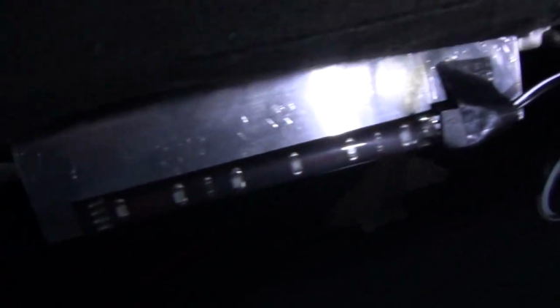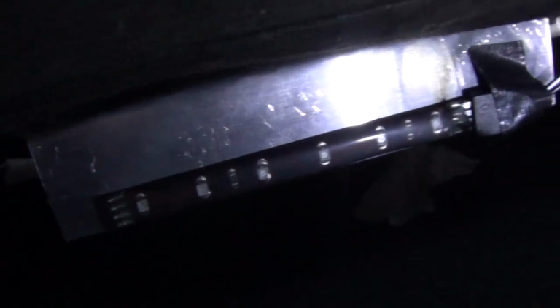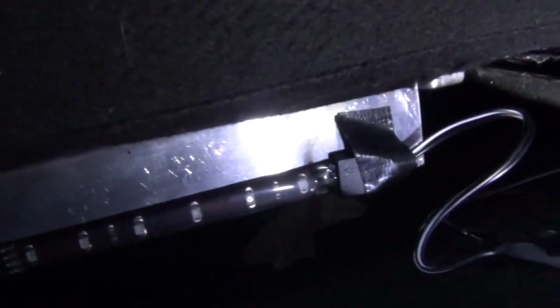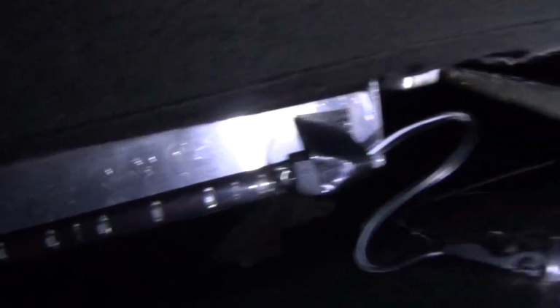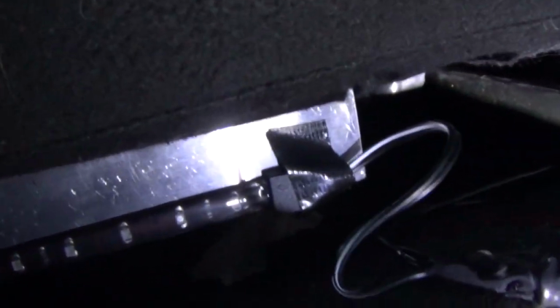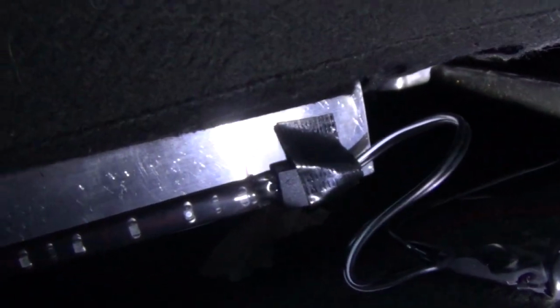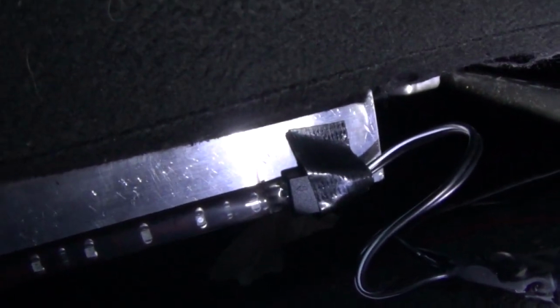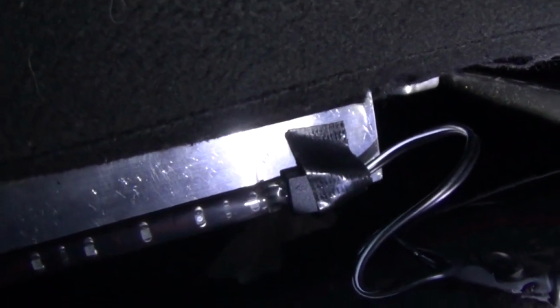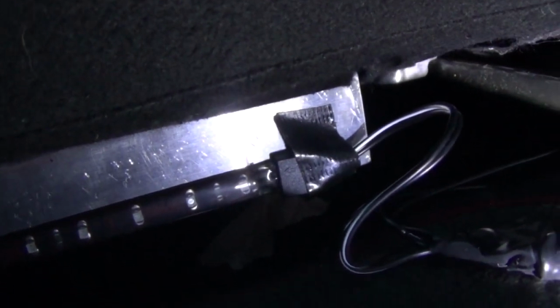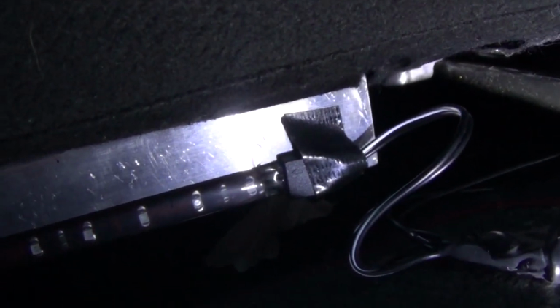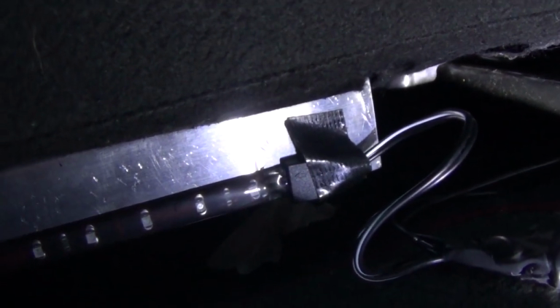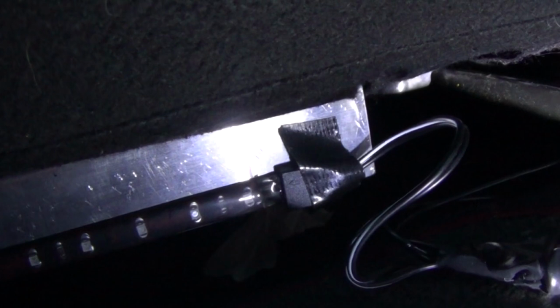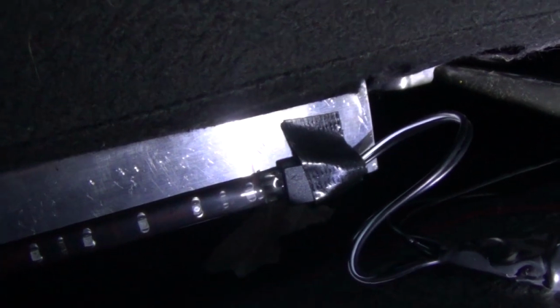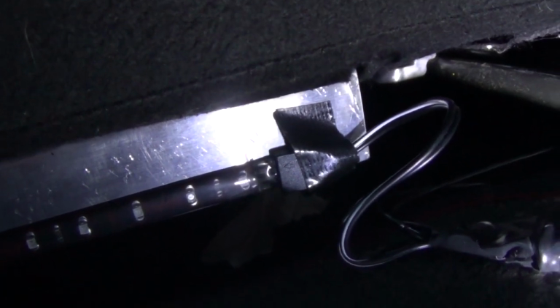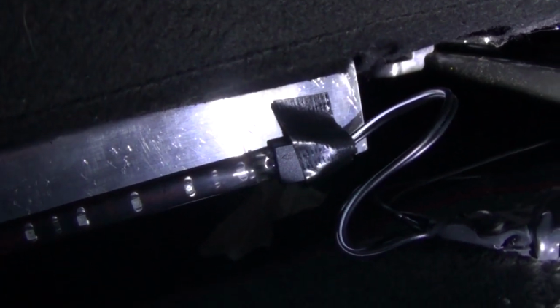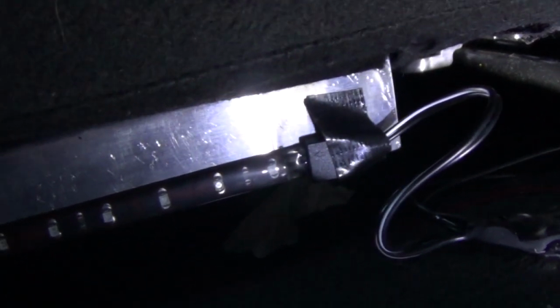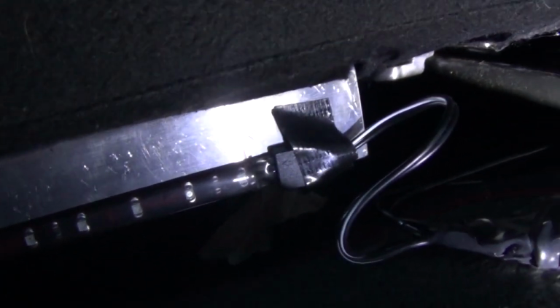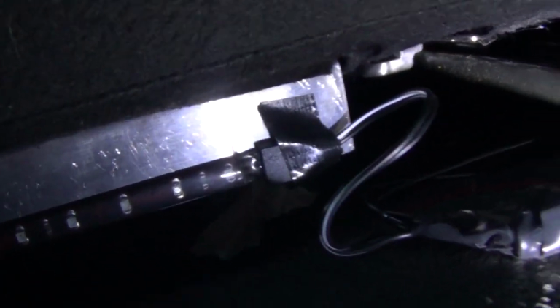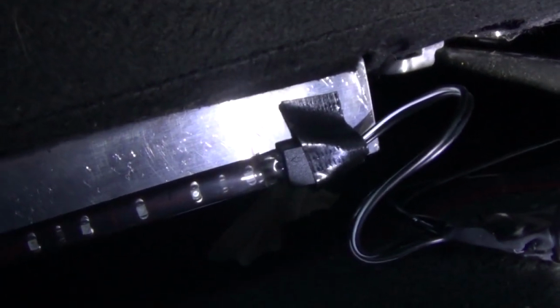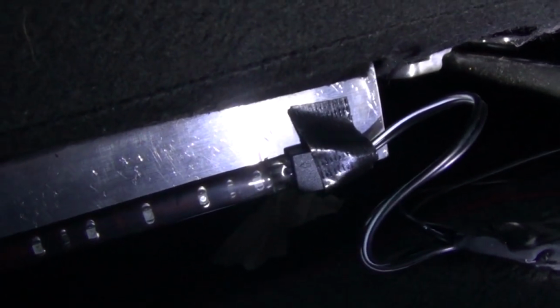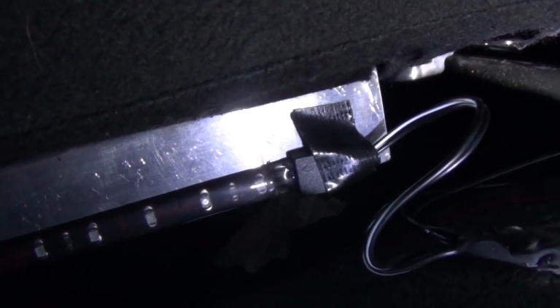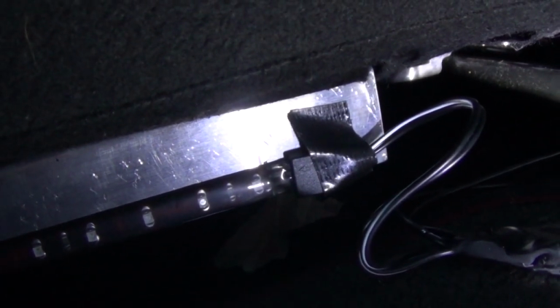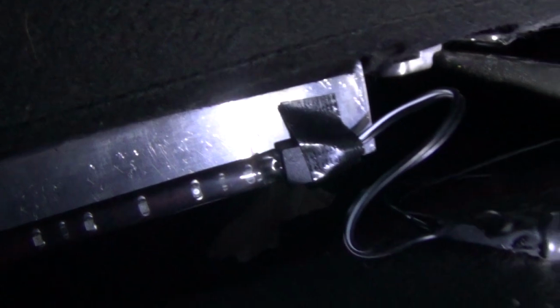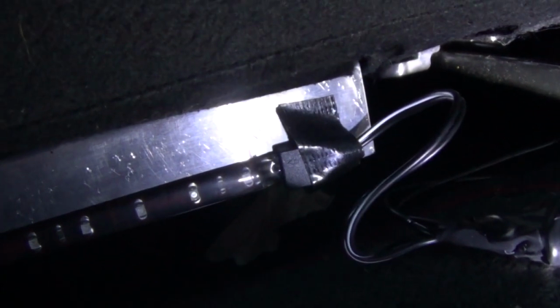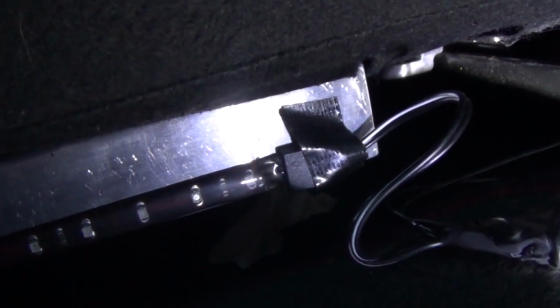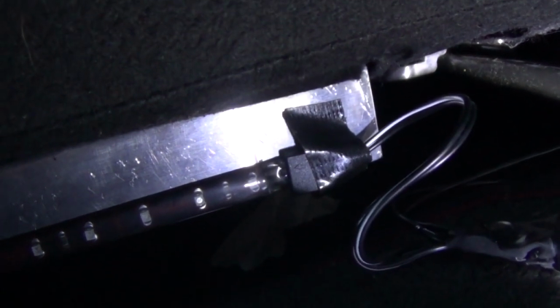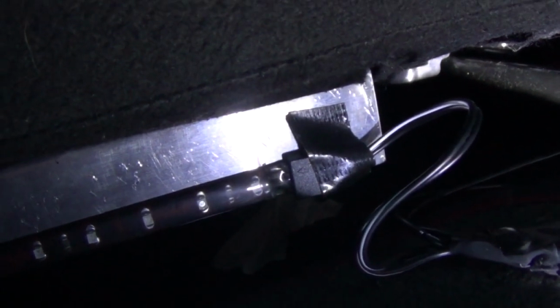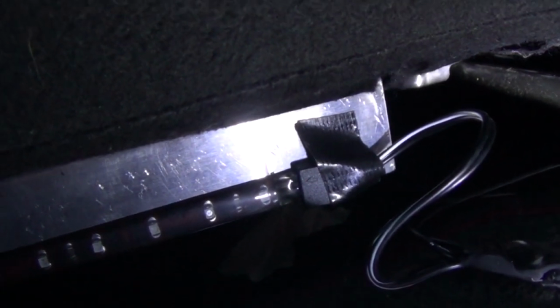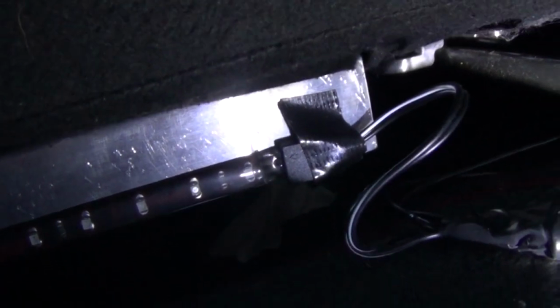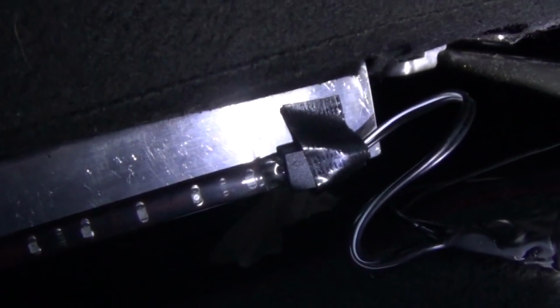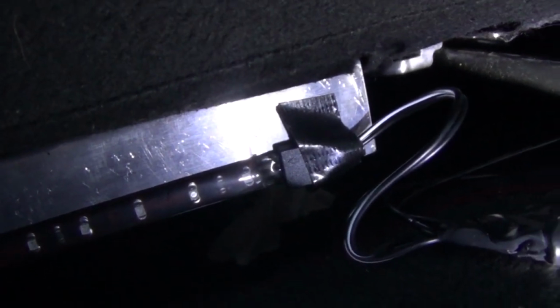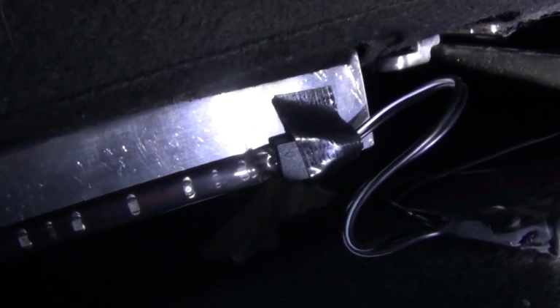I just stuck the LED light to that and also to the connector. Where the plug plugs into the LED, I put double-sided tape behind it and some black duct tape so that if anybody puts their foot on it, it doesn't come off easy.